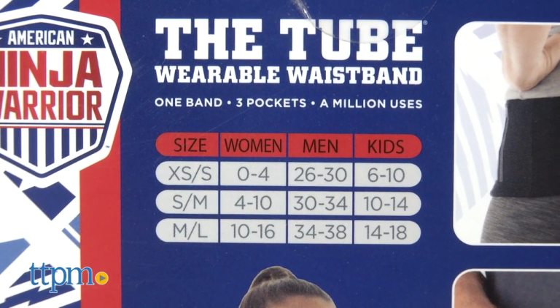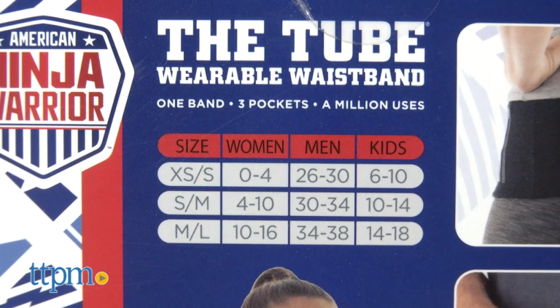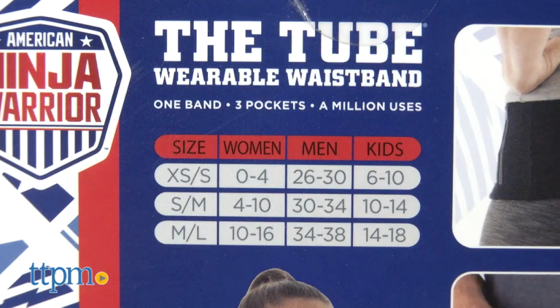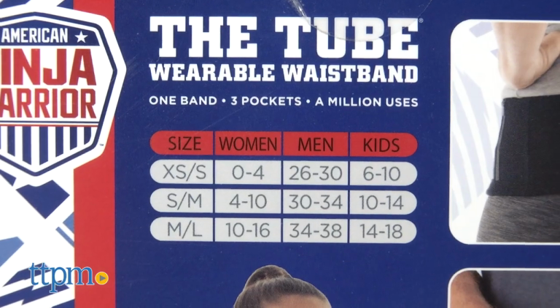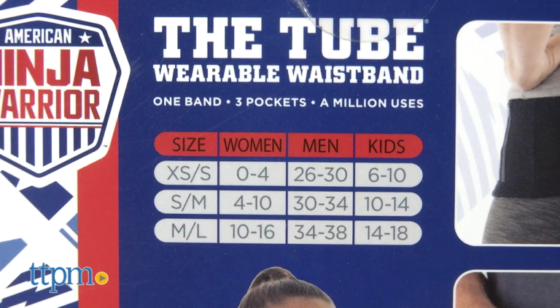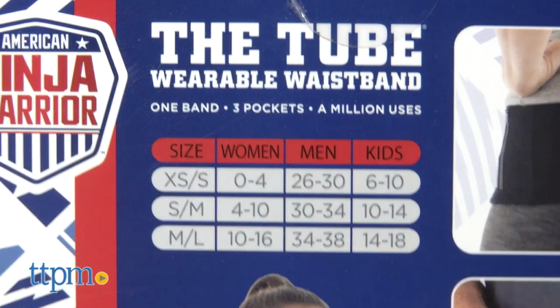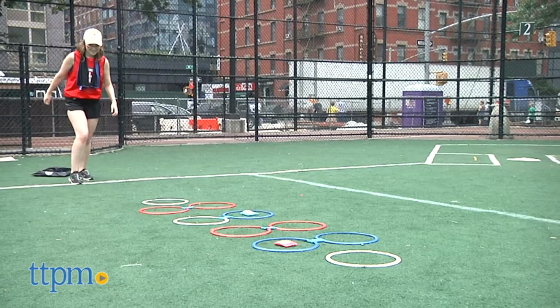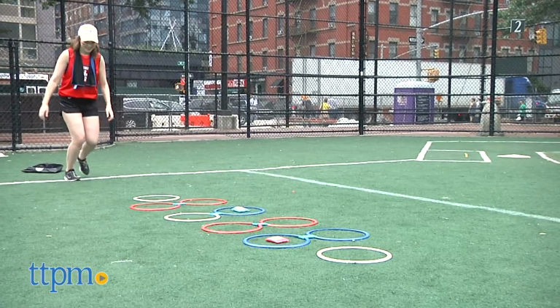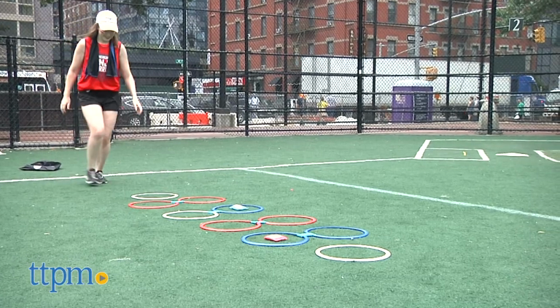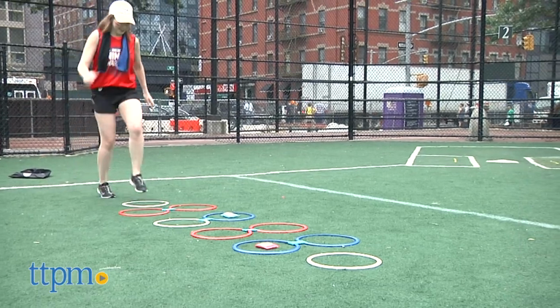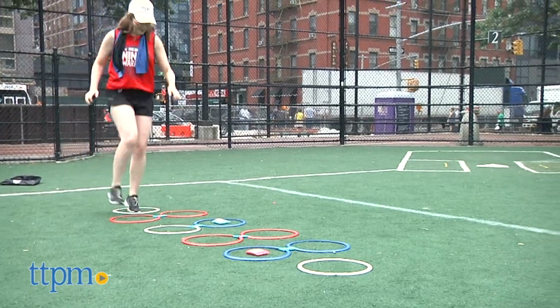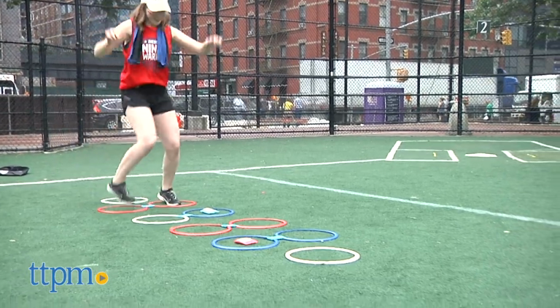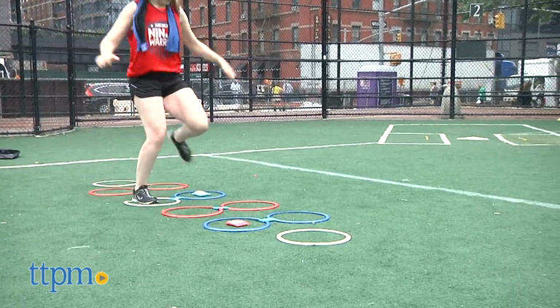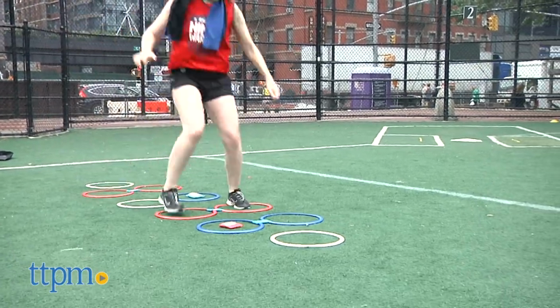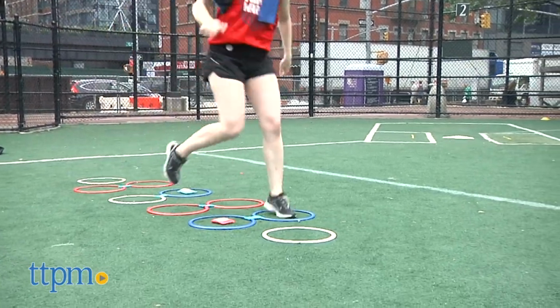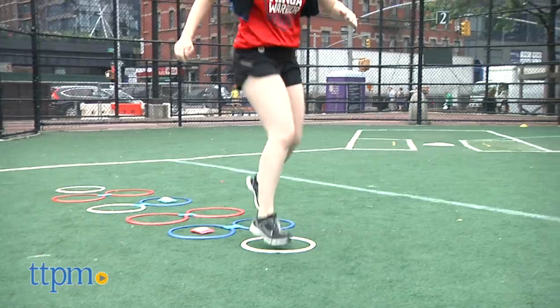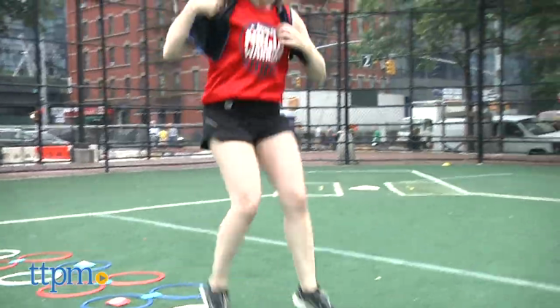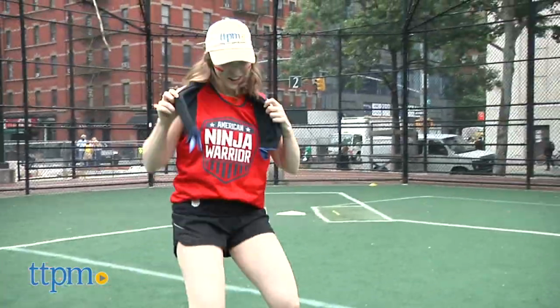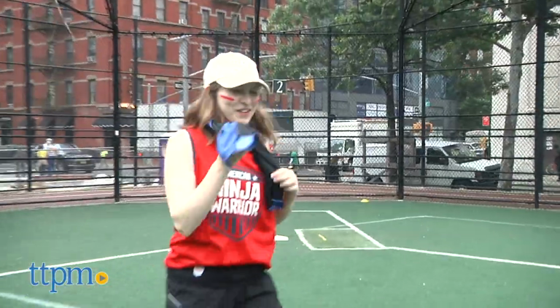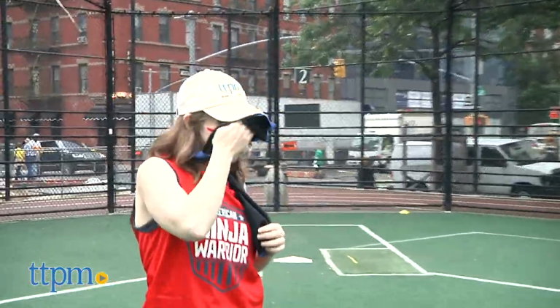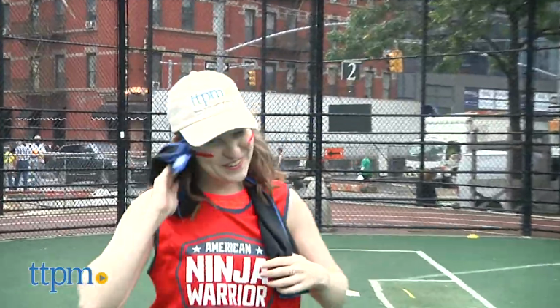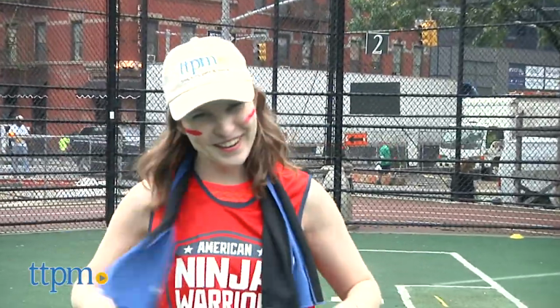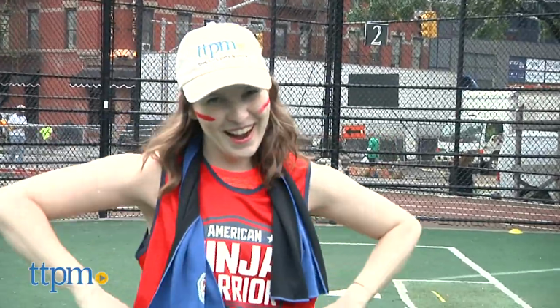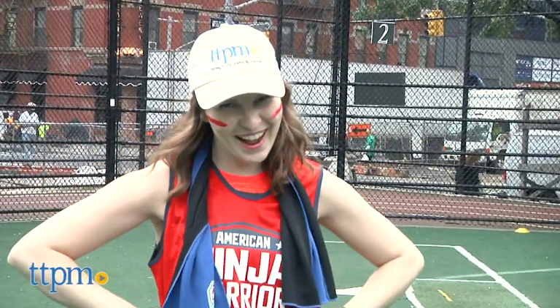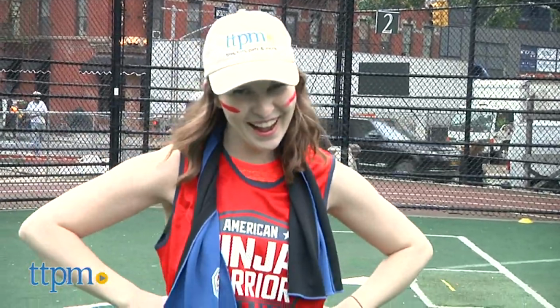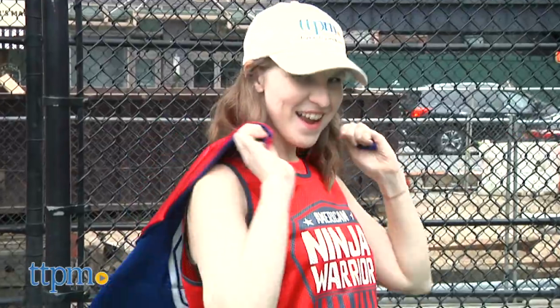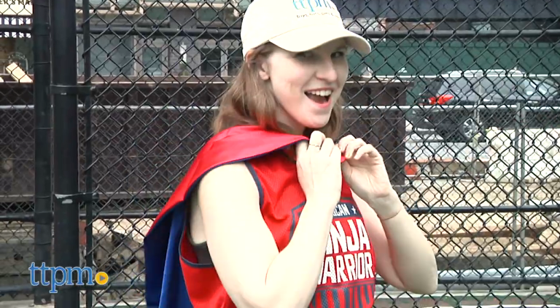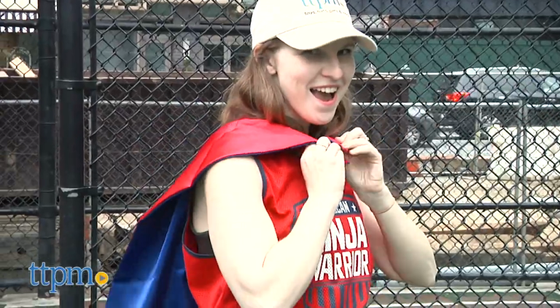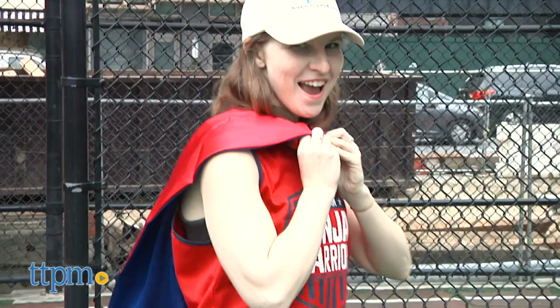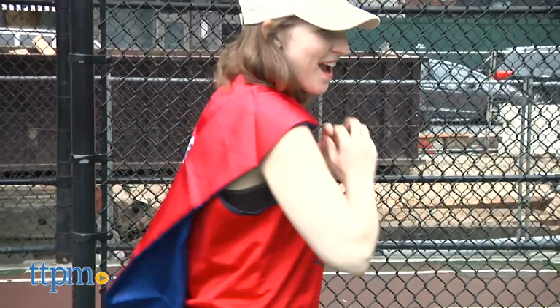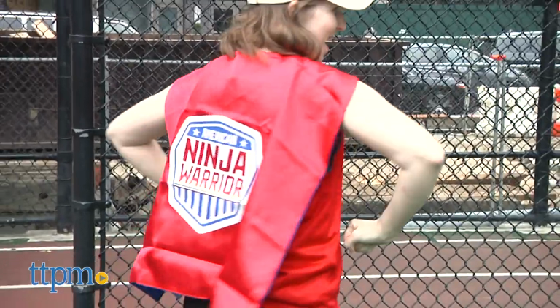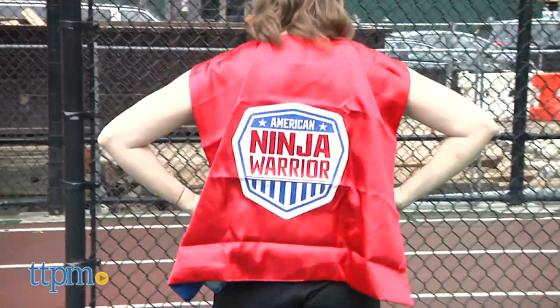Some of these items are one size fits most, while others, such as the waistband, have a sizing chart. The jersey and towel are machine washable, and the cape is reversible to match your fandom. Each of these items is sold separately.